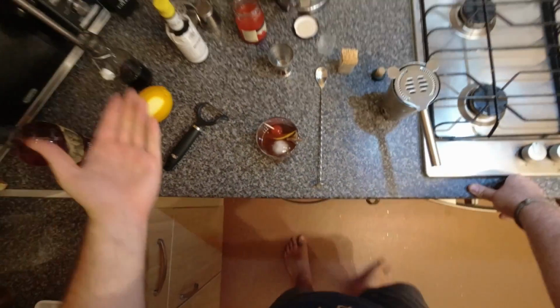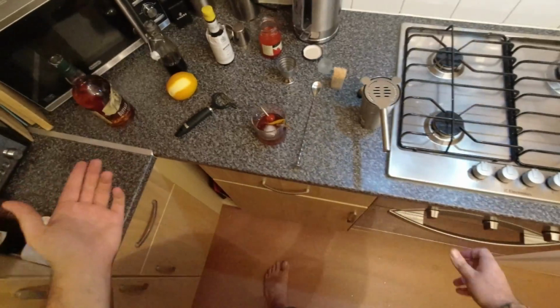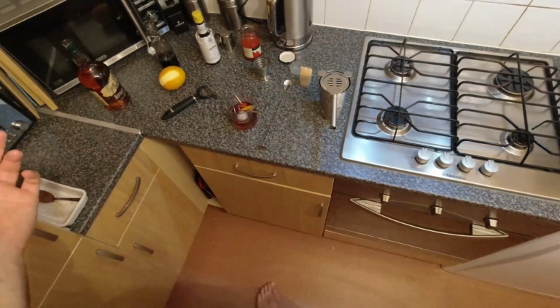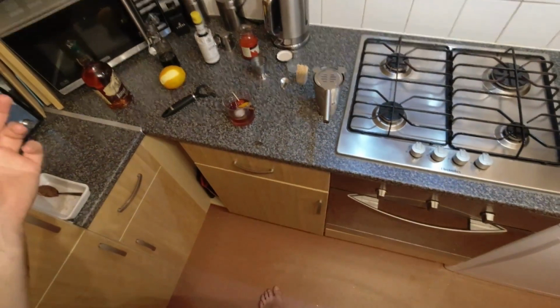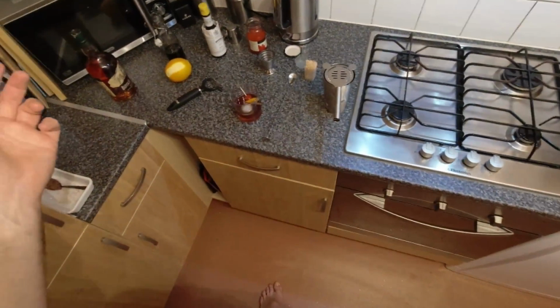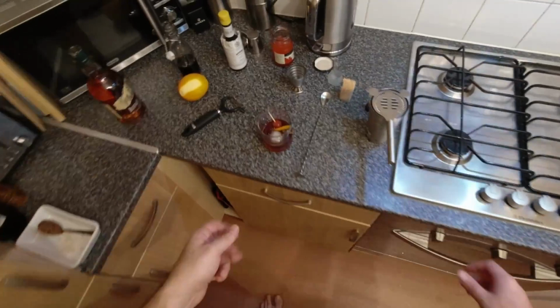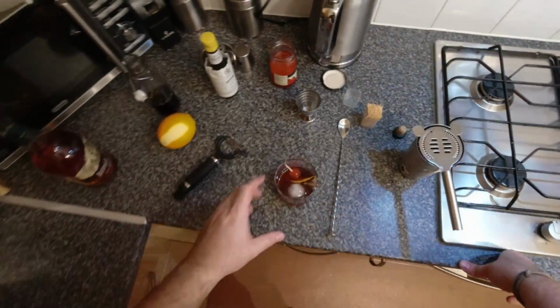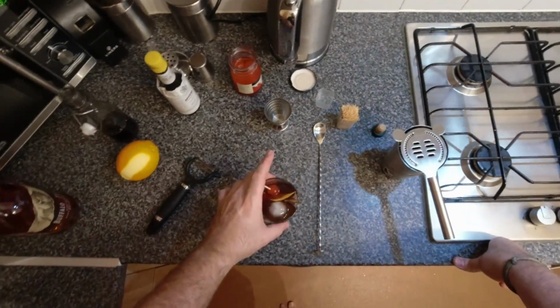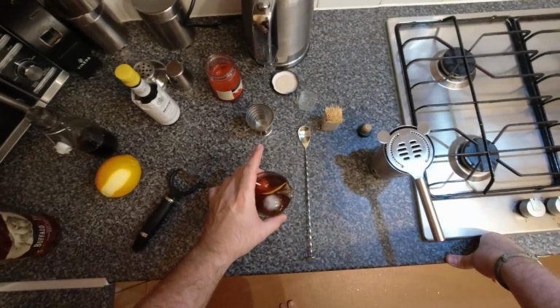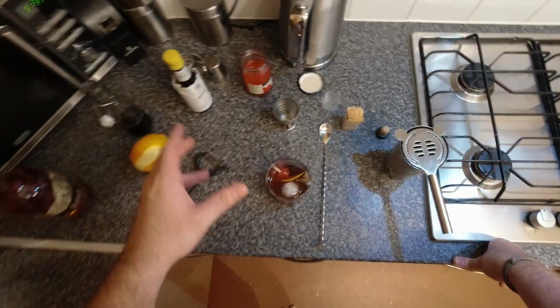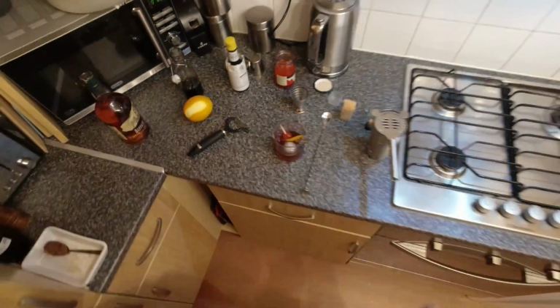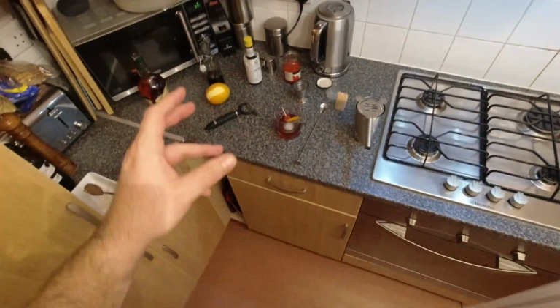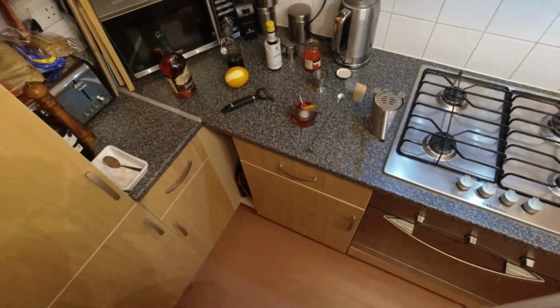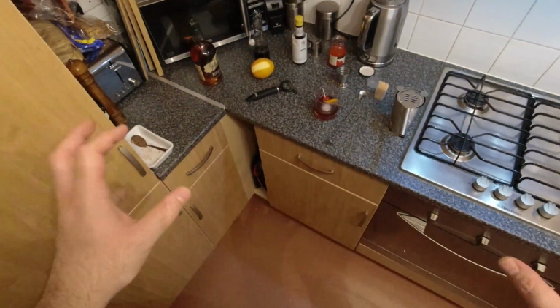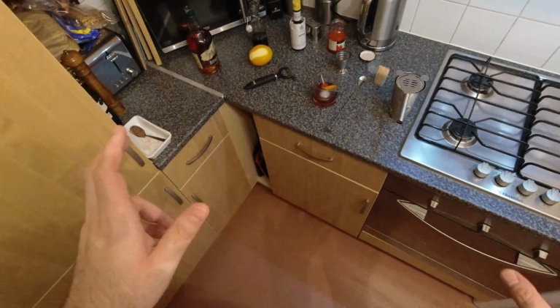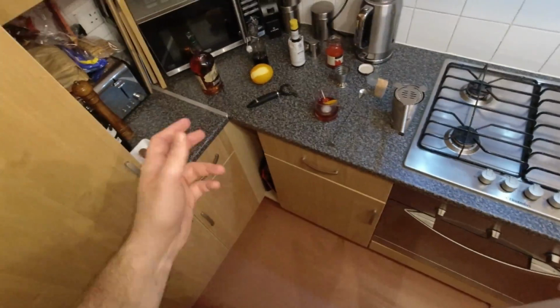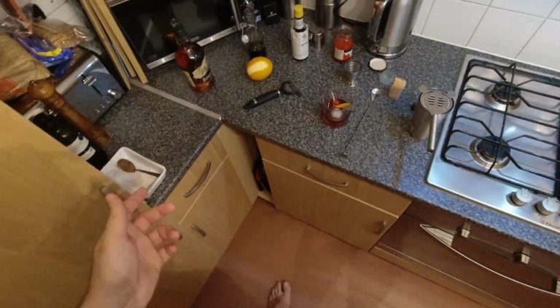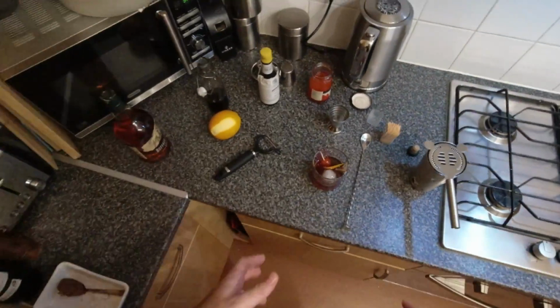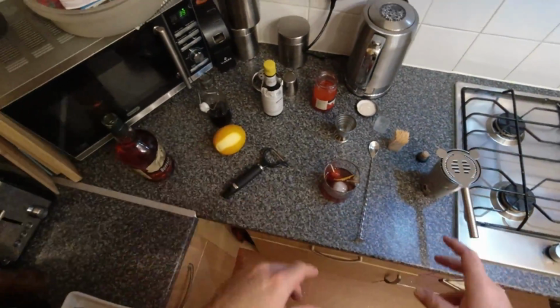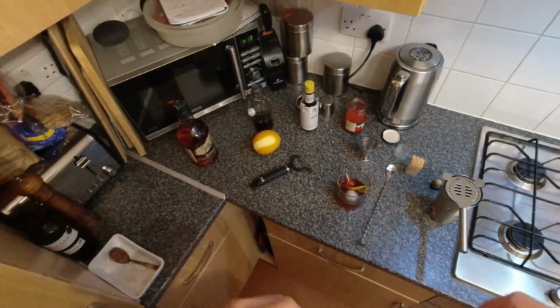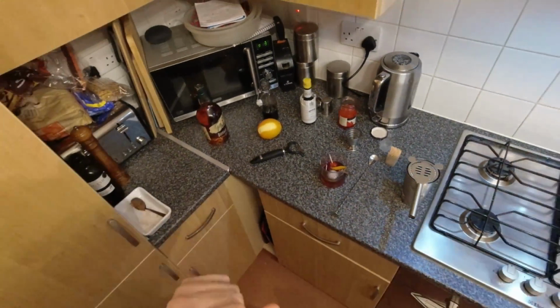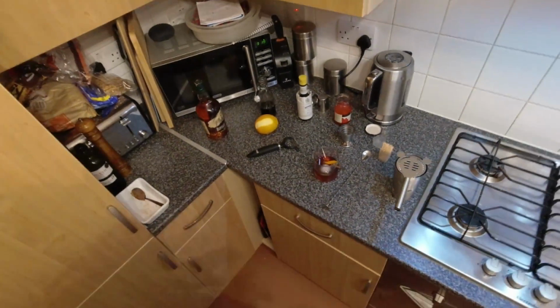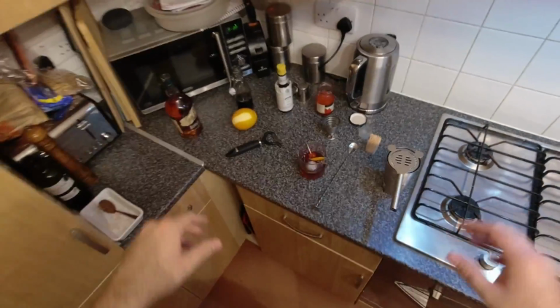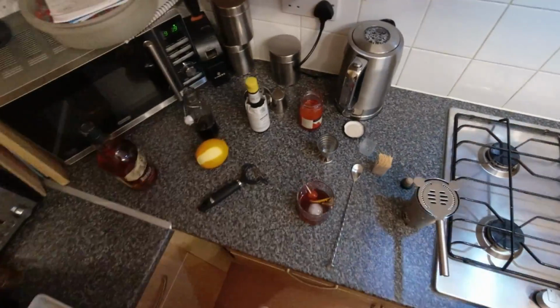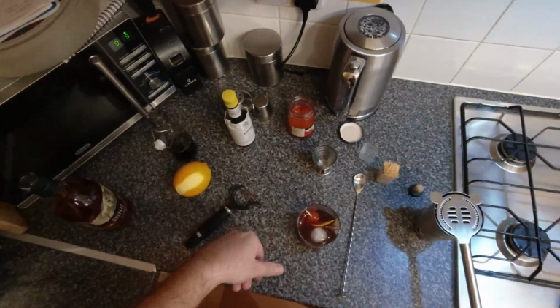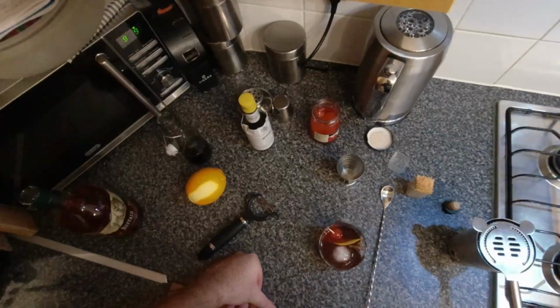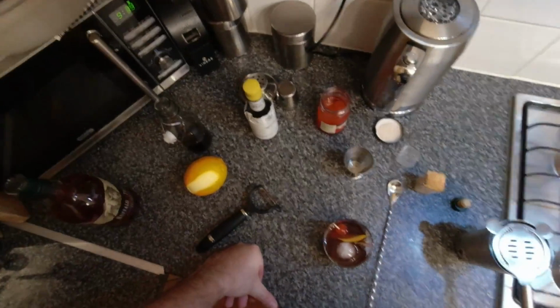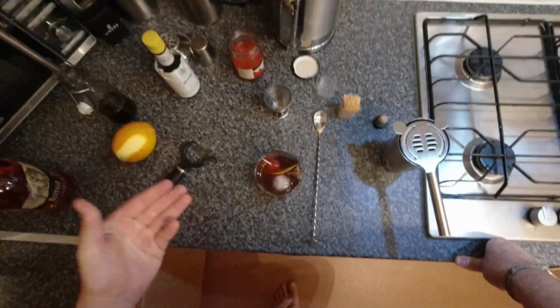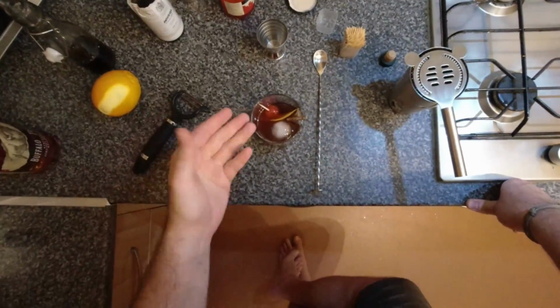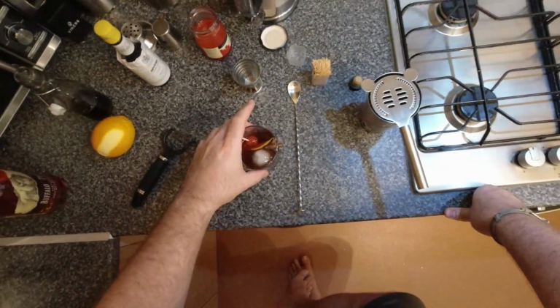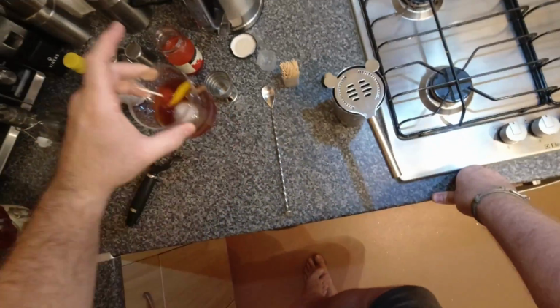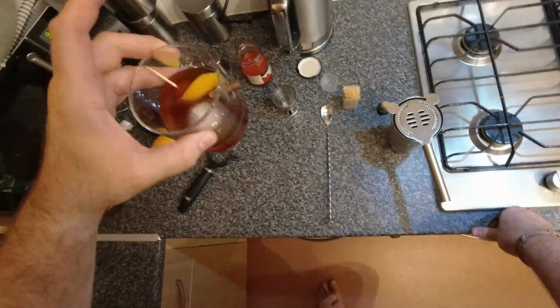And there you go — that's an Old-Fashioned! I'm in the middle of buying a house so I've been super busy and haven't had time to cook much at all, so I thought, why not make some cocktails instead. Apparently it's Old-Fashioned week, so here's an Old-Fashioned — bosh!